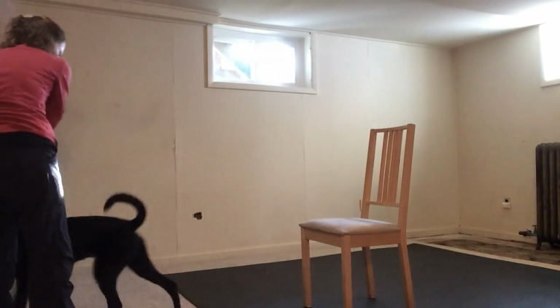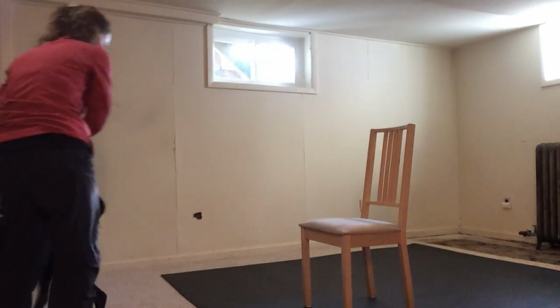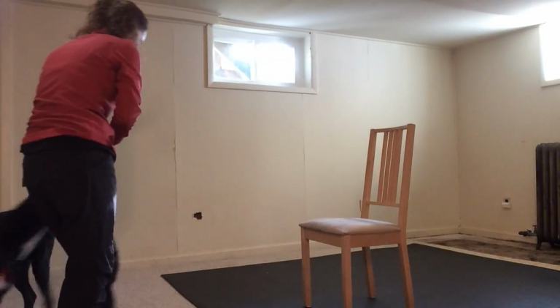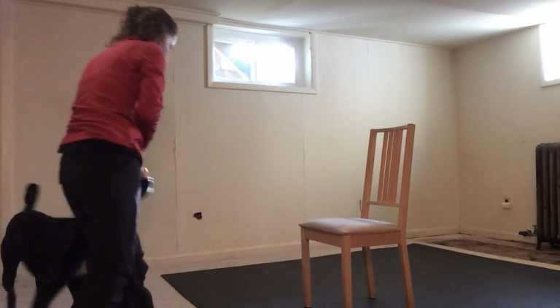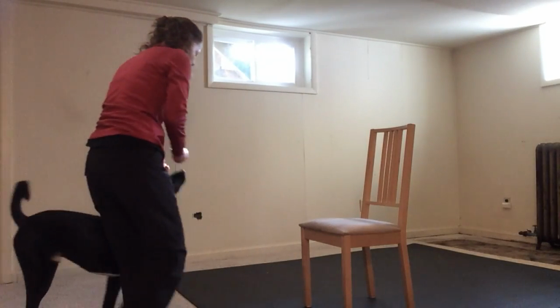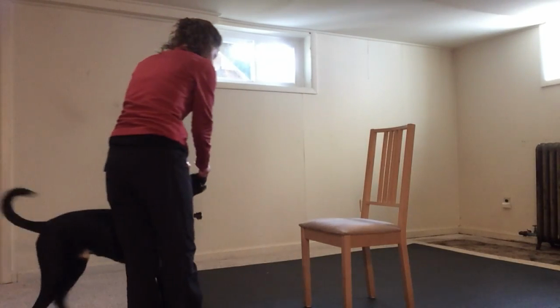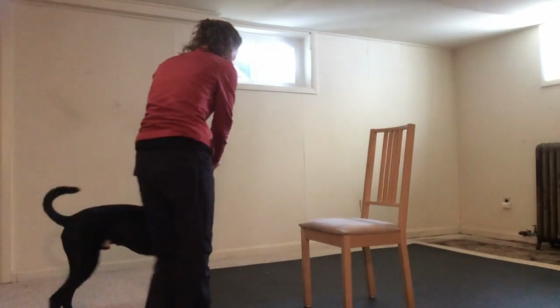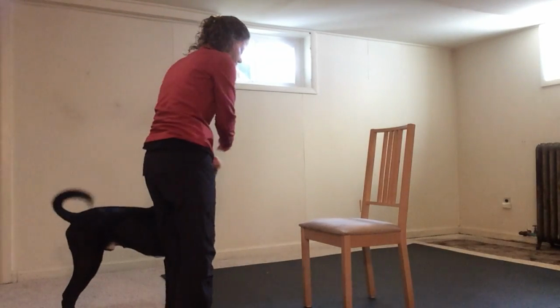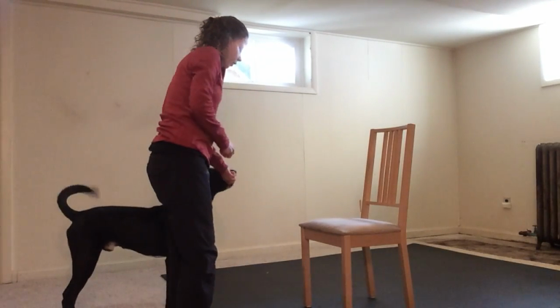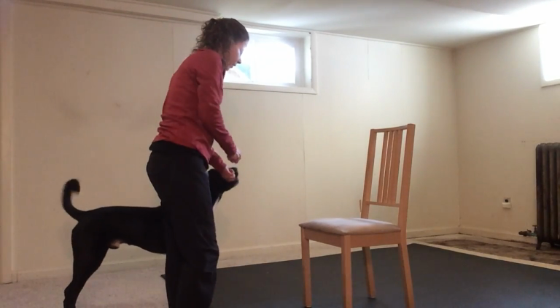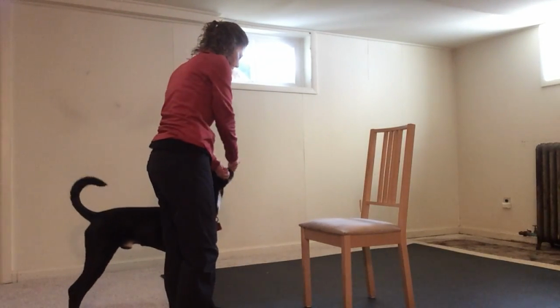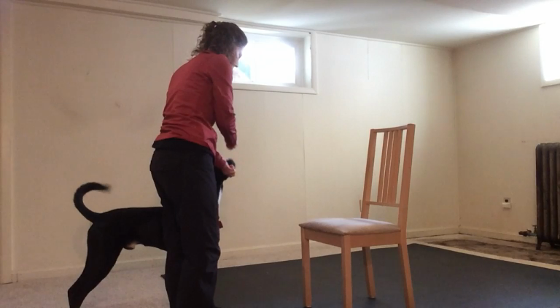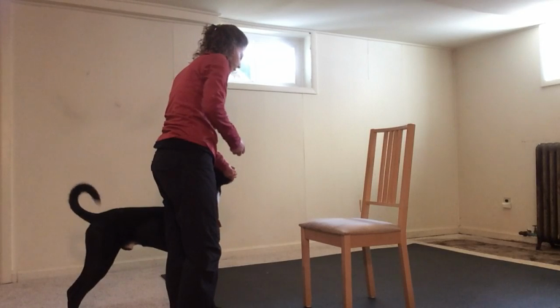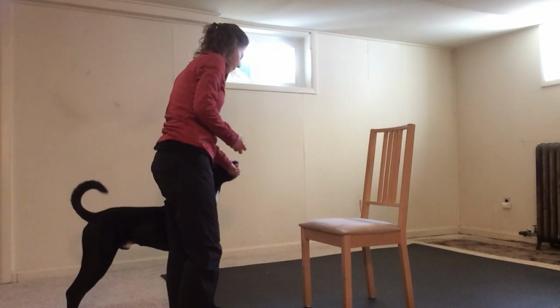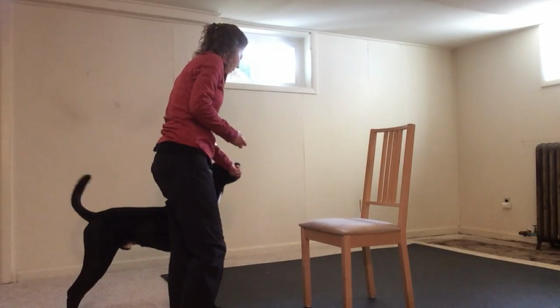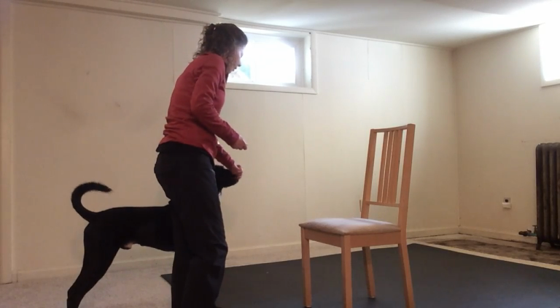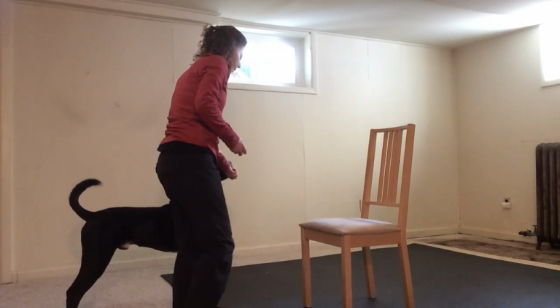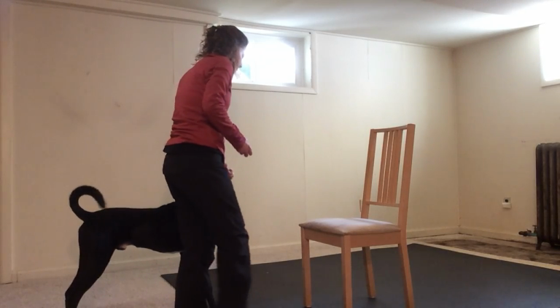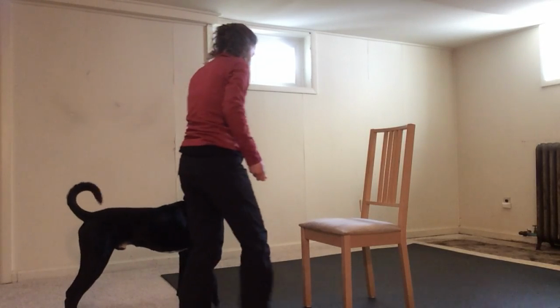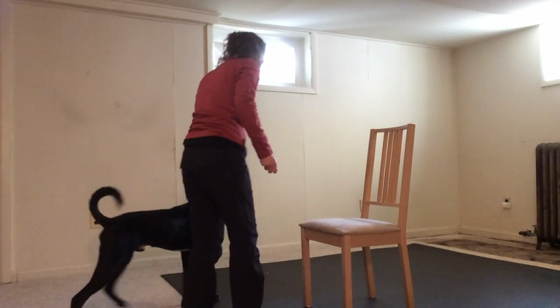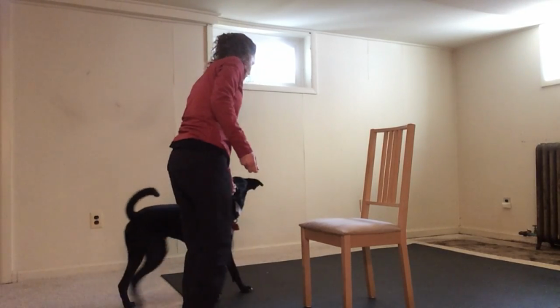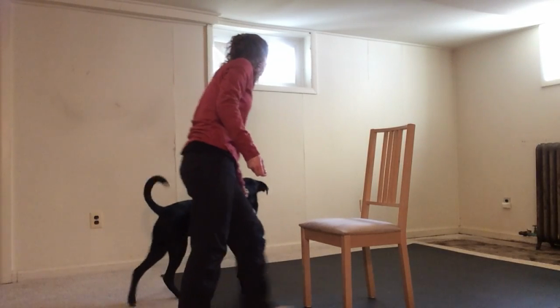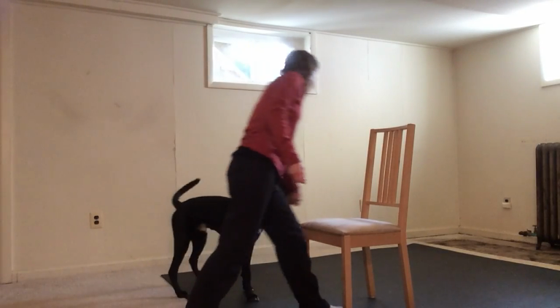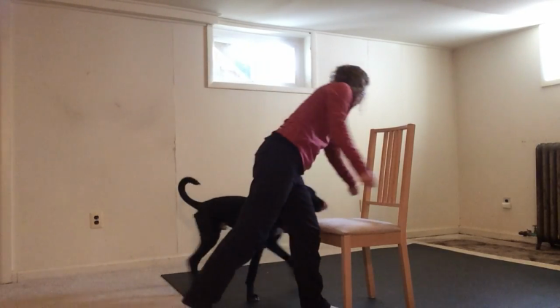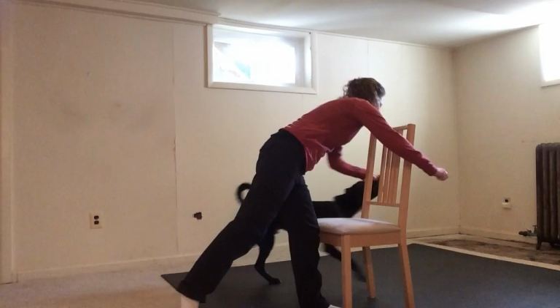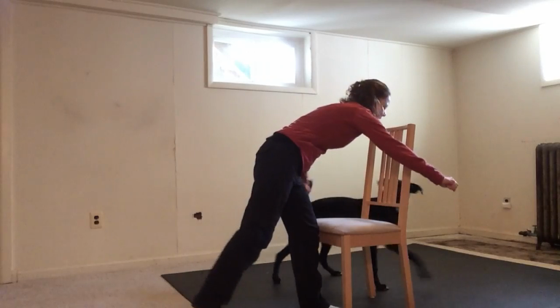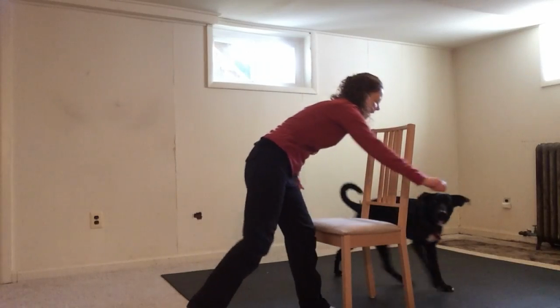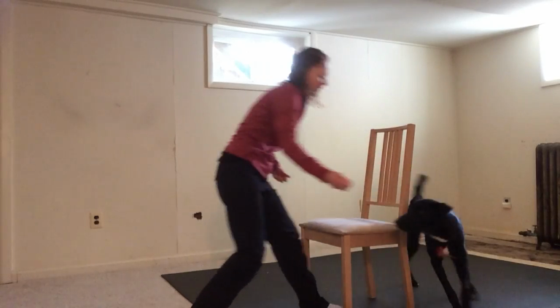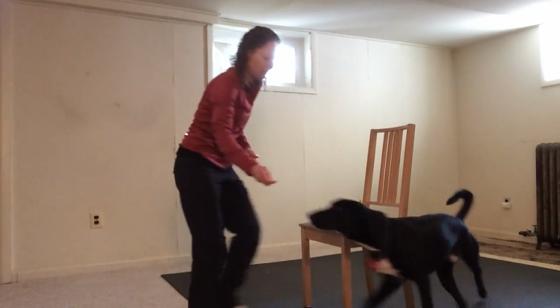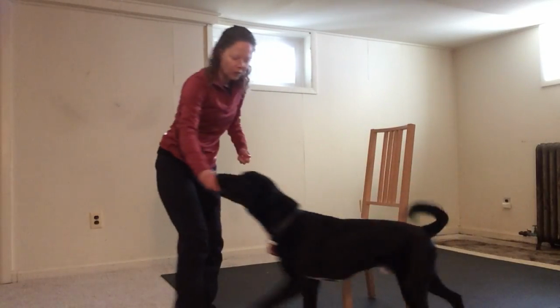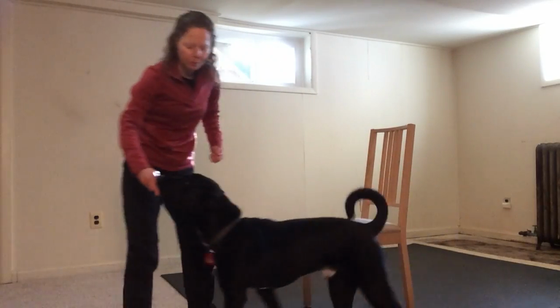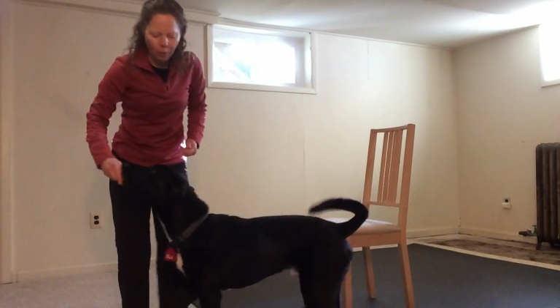So it helps to give you more options if you can teach your dog both sides. You want to start from your other side as well. Che! Around. Yes! Good boy!